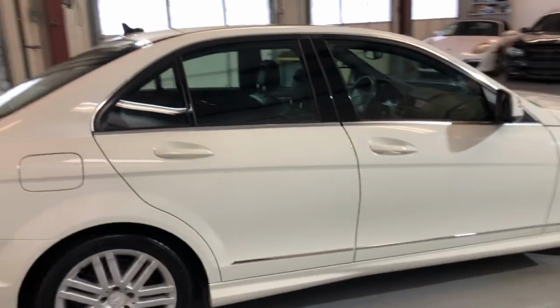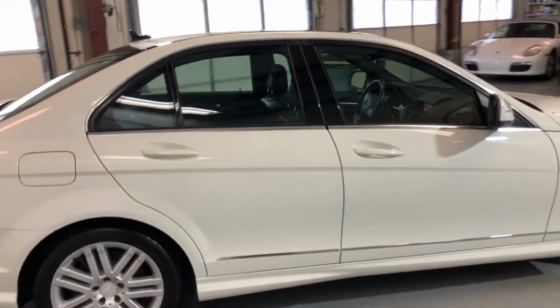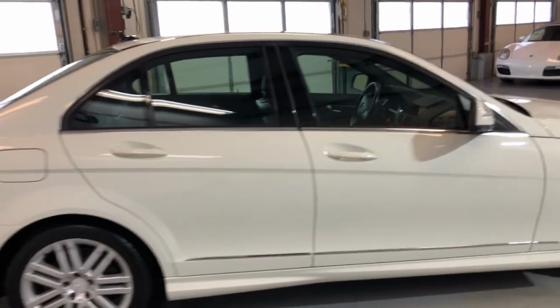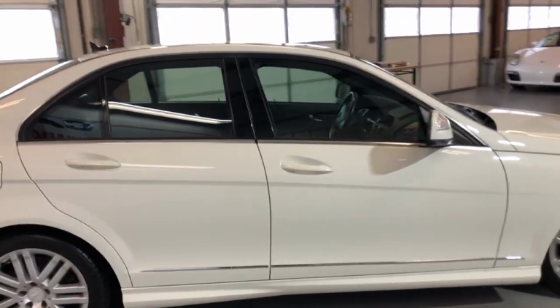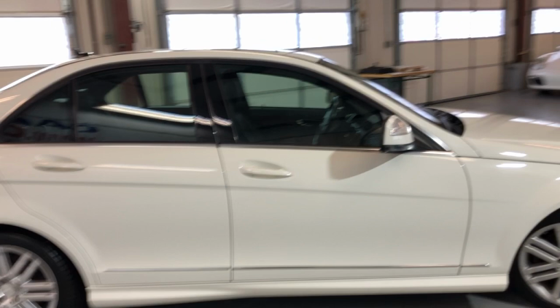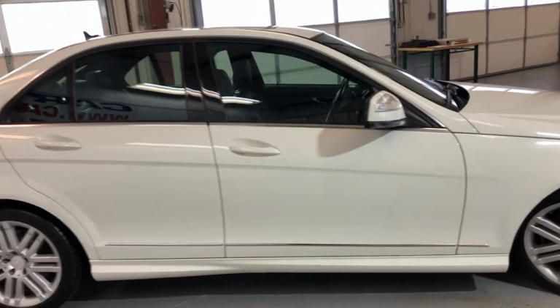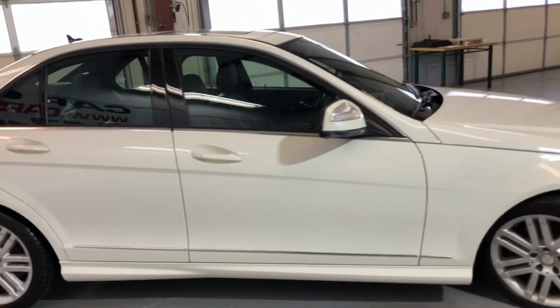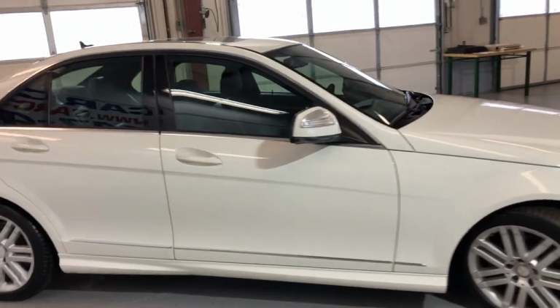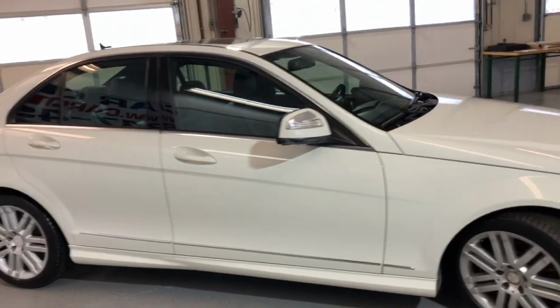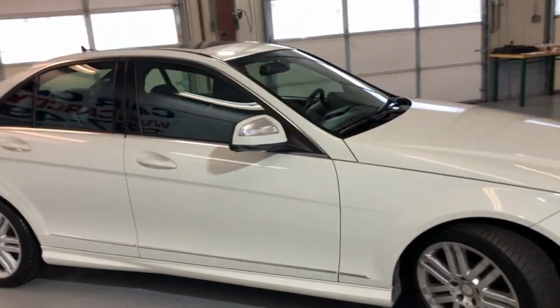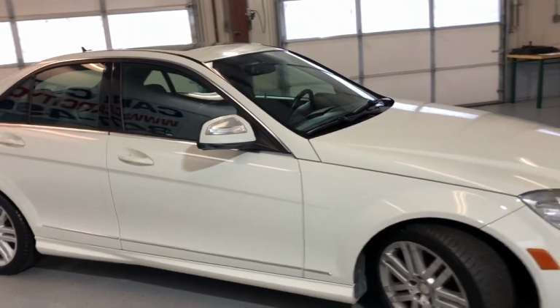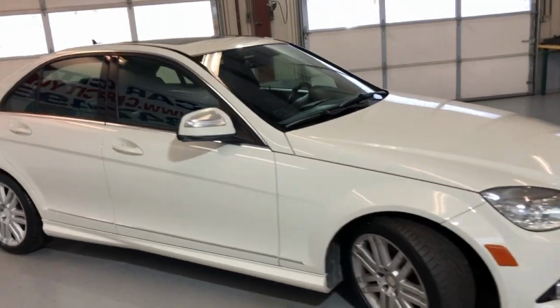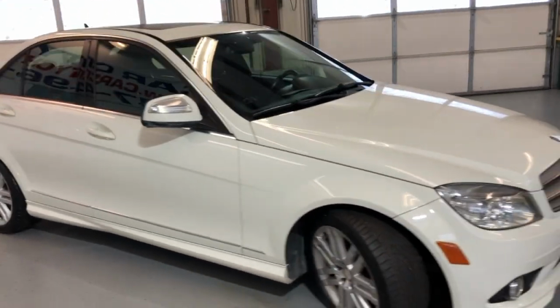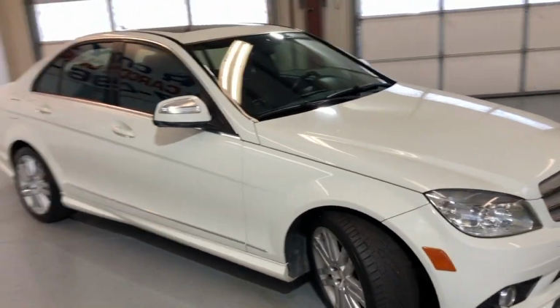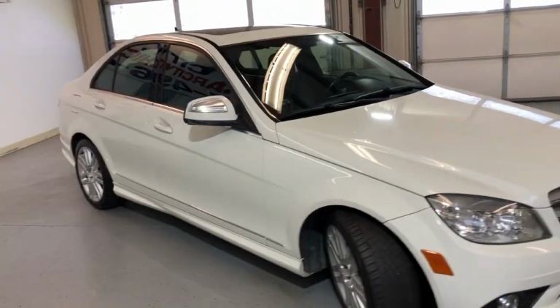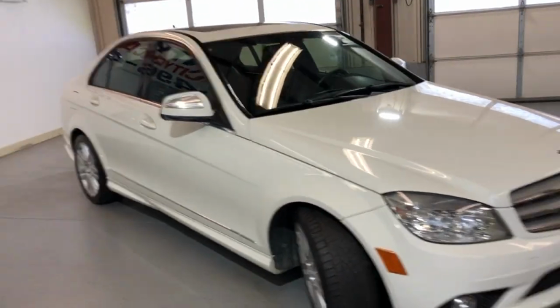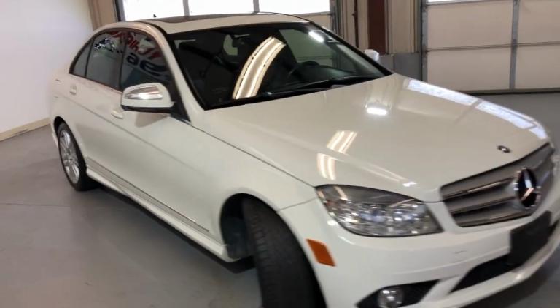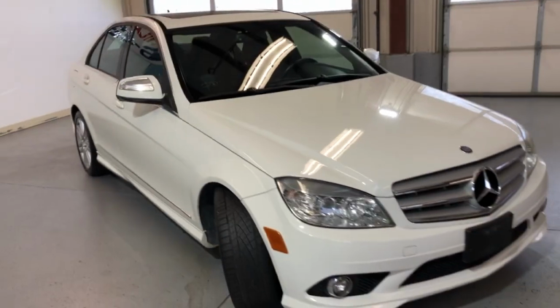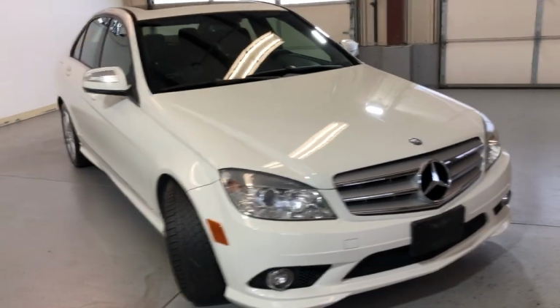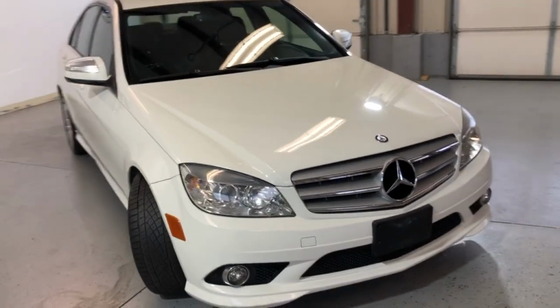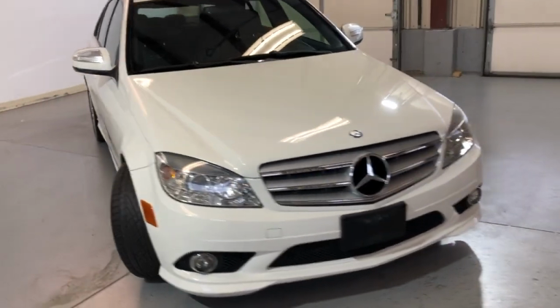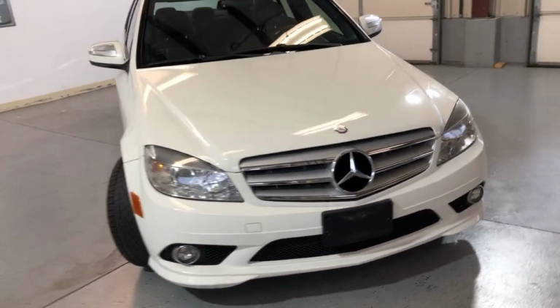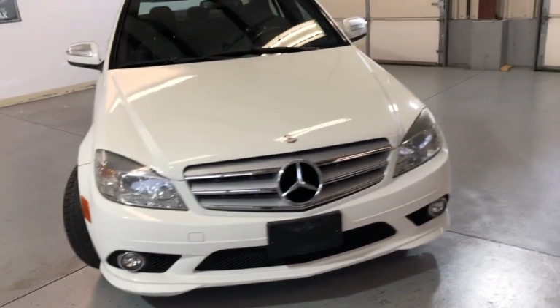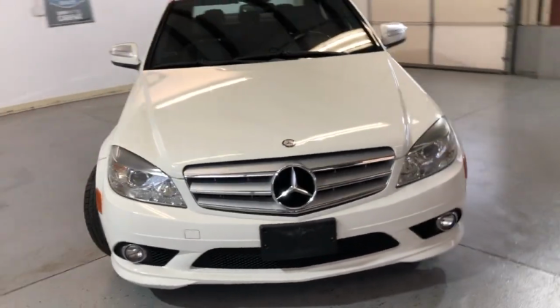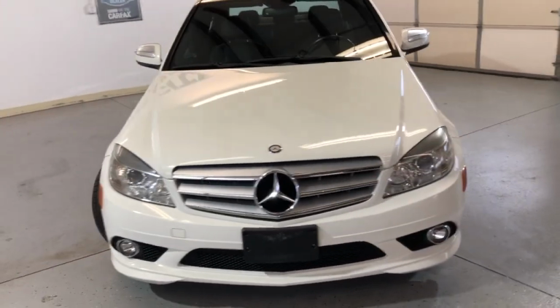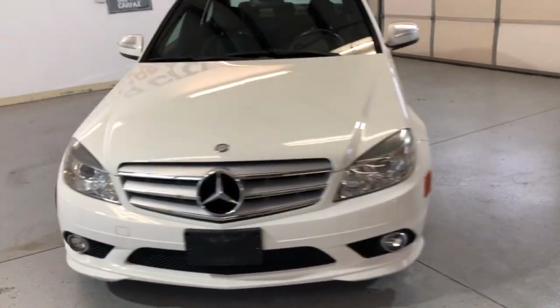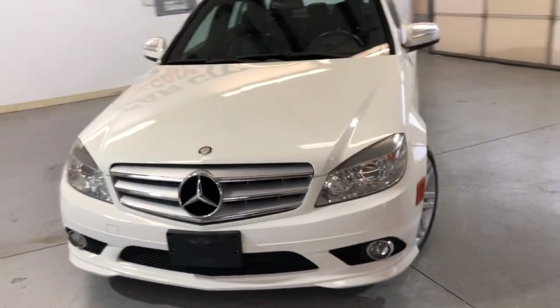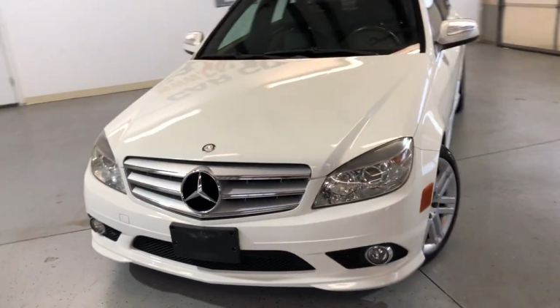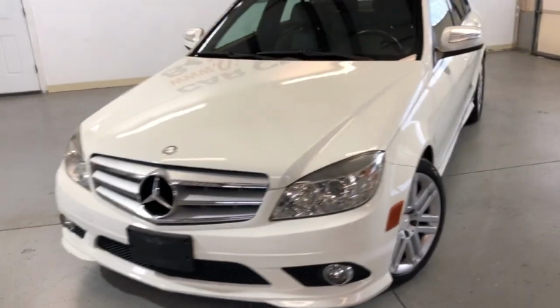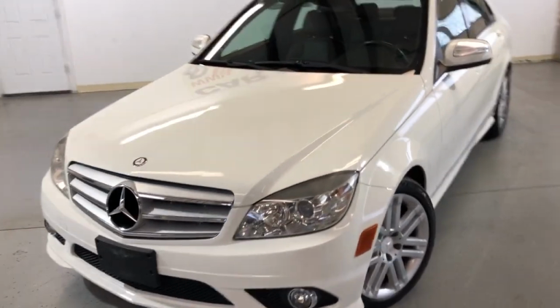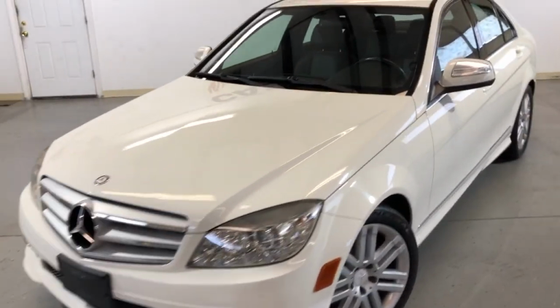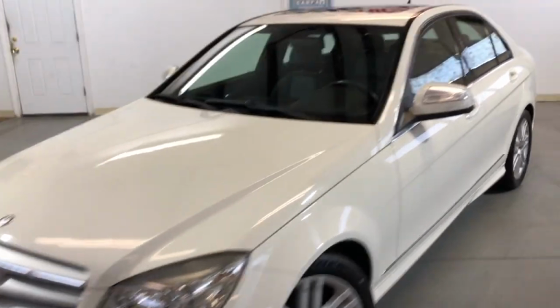Tinted windows, alloy wheels, nice tires. It's got fog lamps, HID headlights. It runs and drives great, it's been detailed — nice and clean in and out.